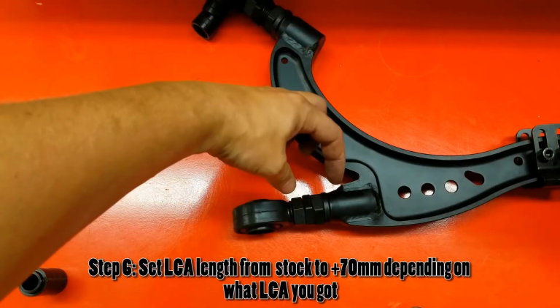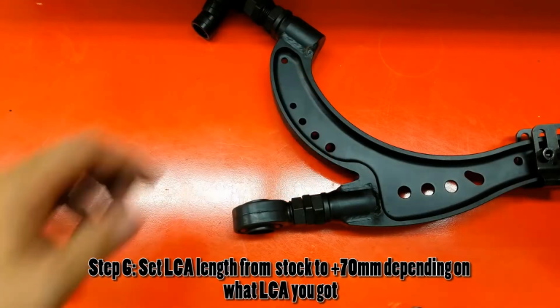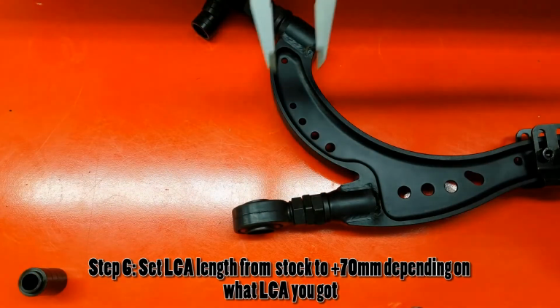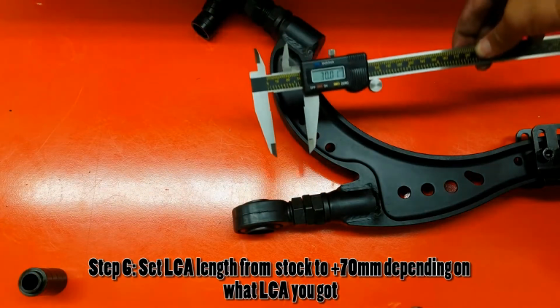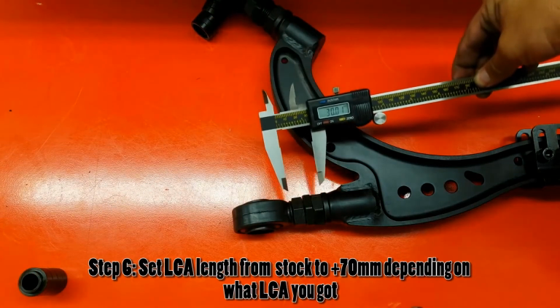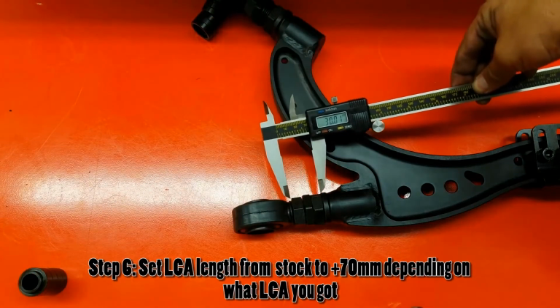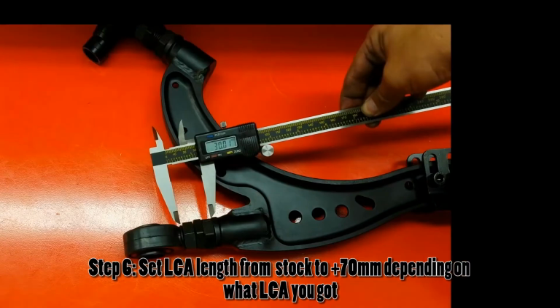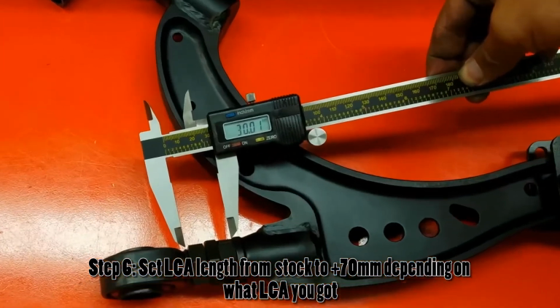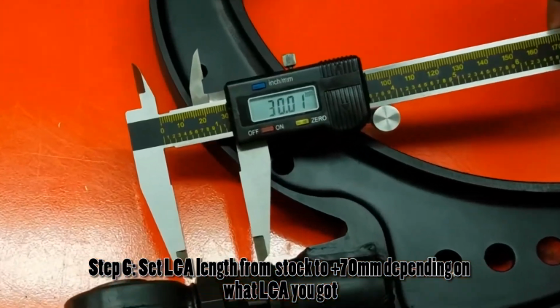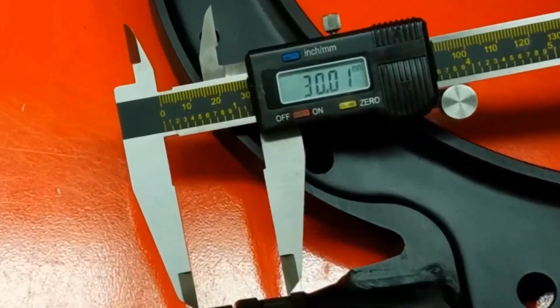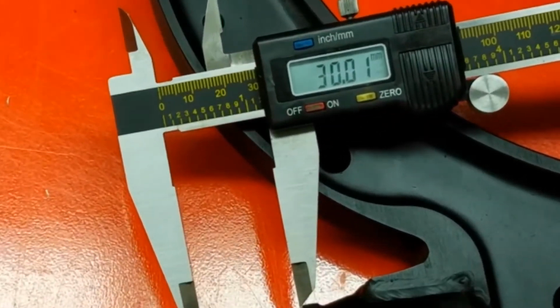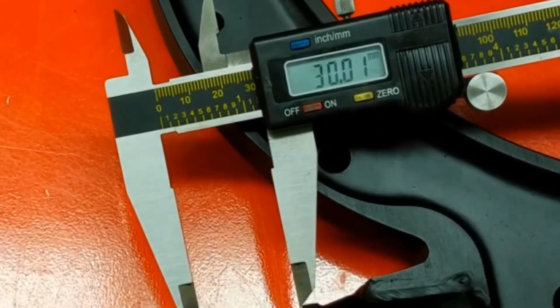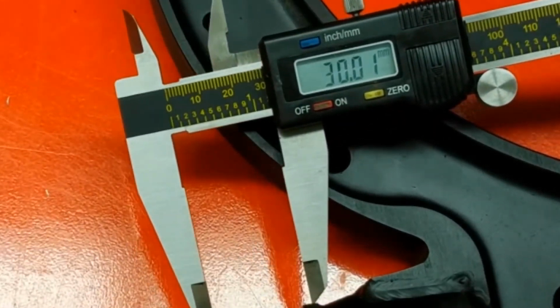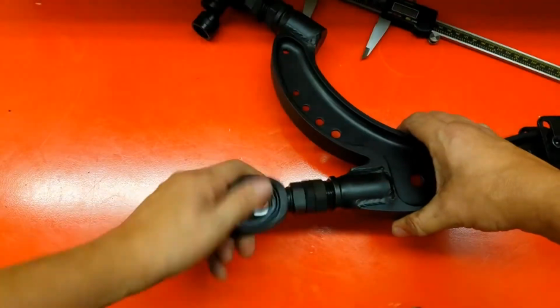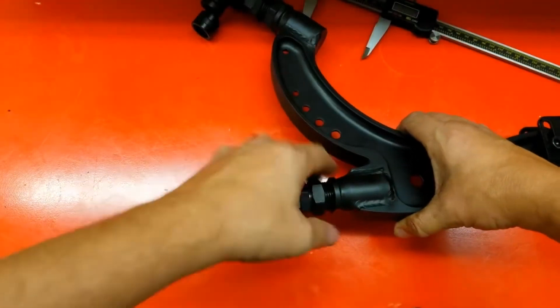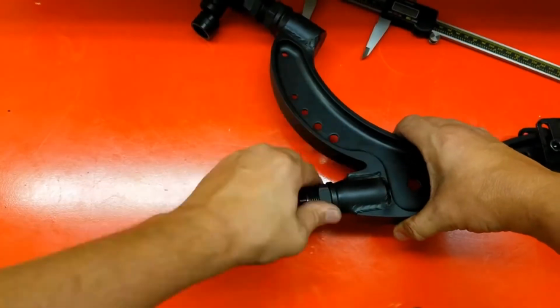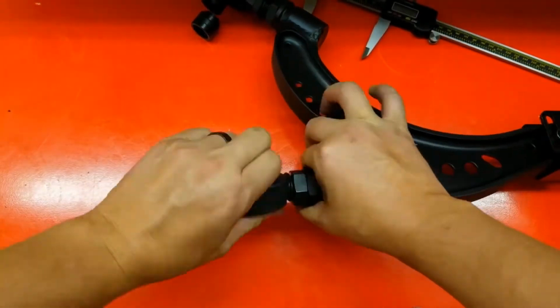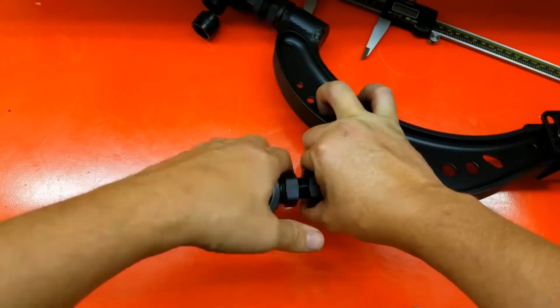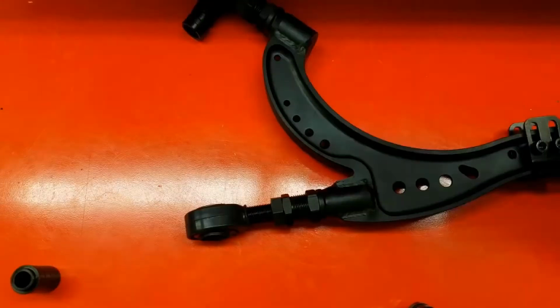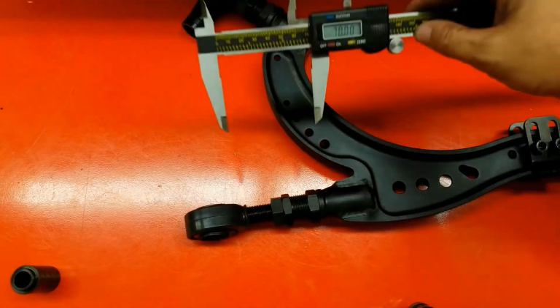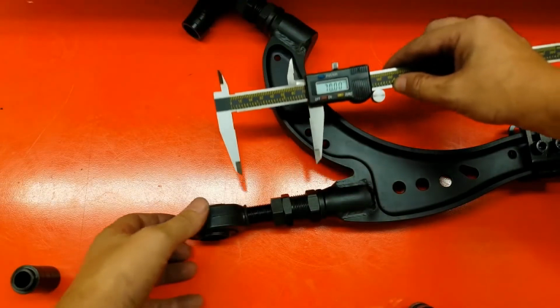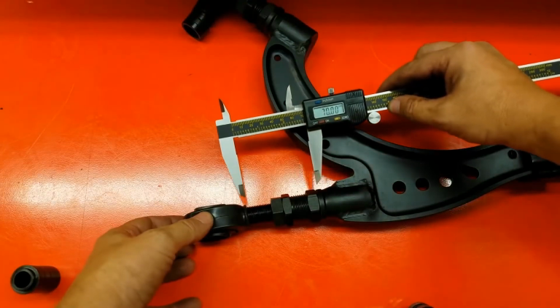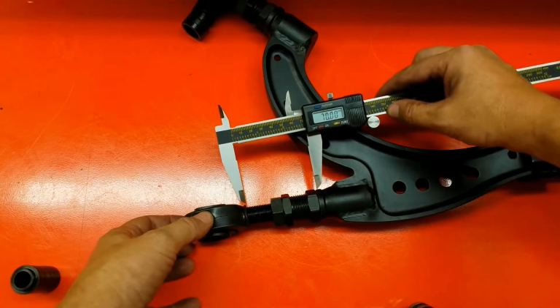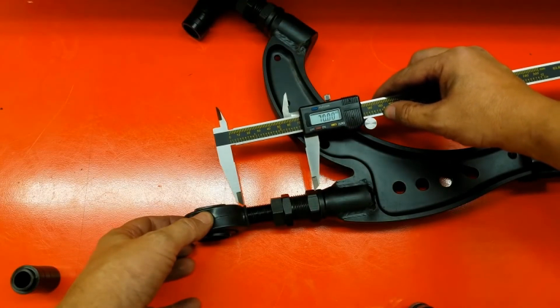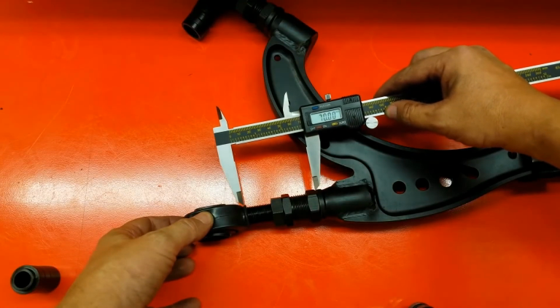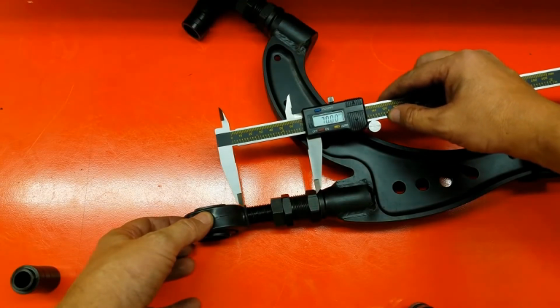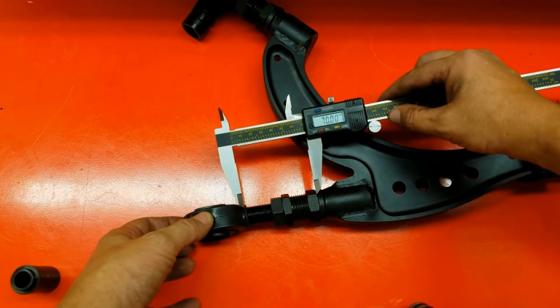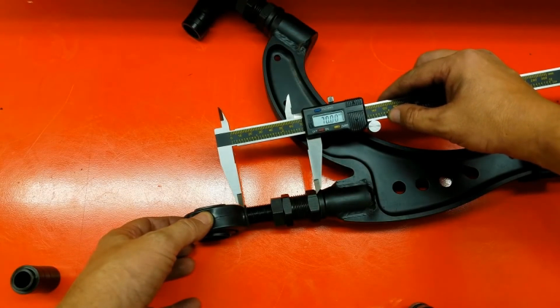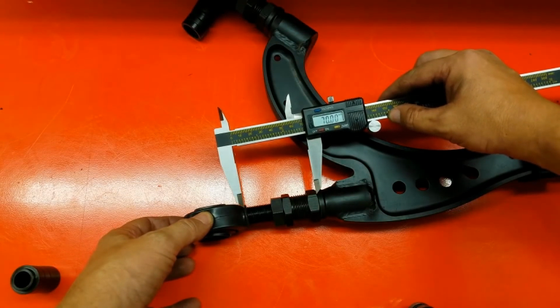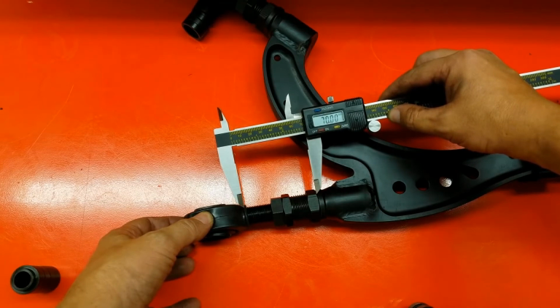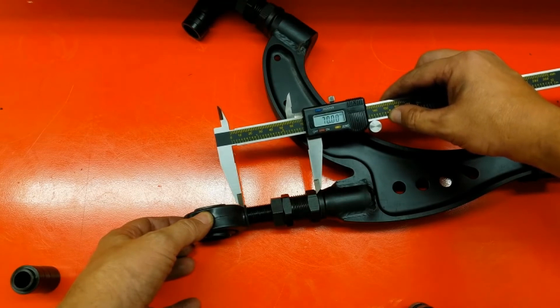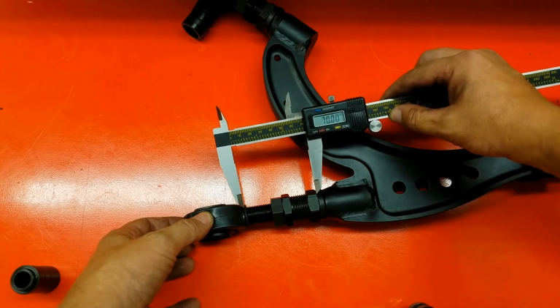Take some time and a set of calipers to measure the distance you're going to extend your control arms. You can keep them at 30mm extended or go all the way out to 70-plus. Do this to both sides at the exact same time so they're the same length.